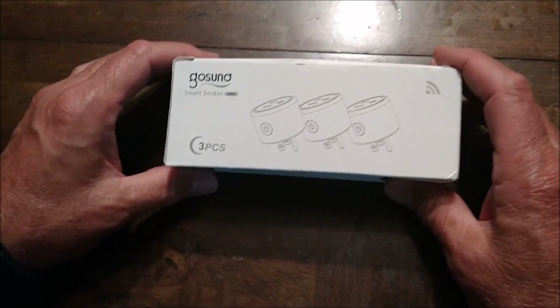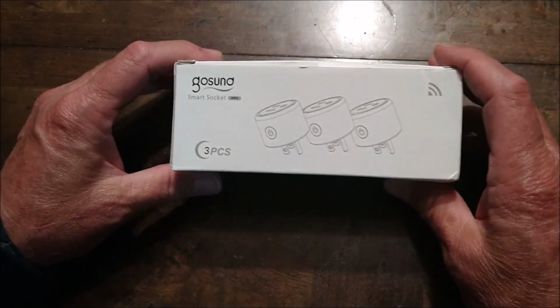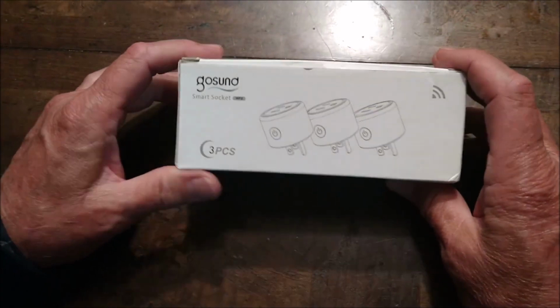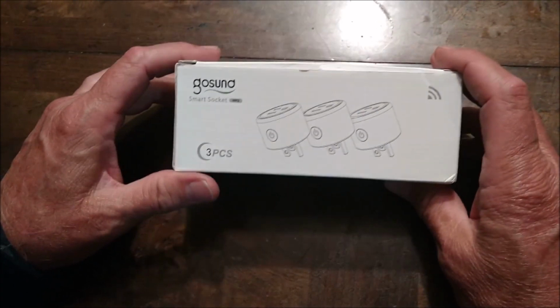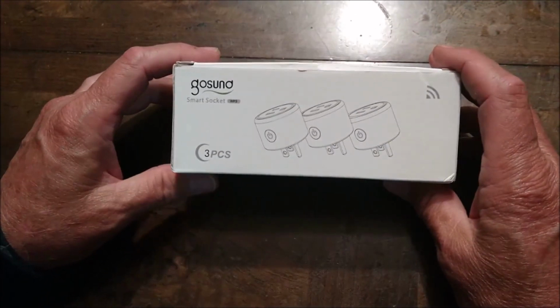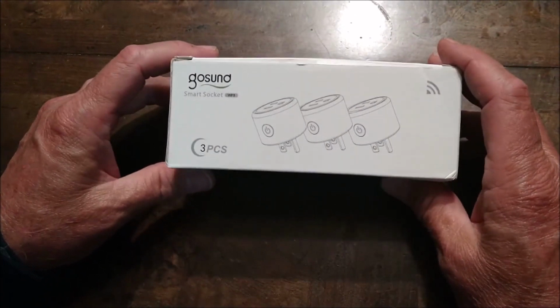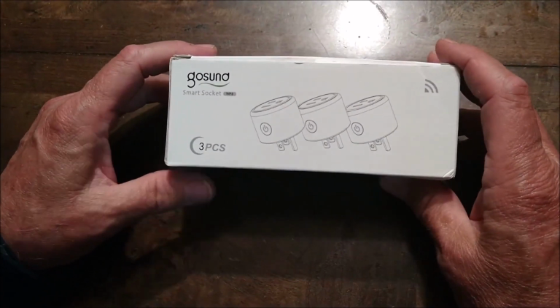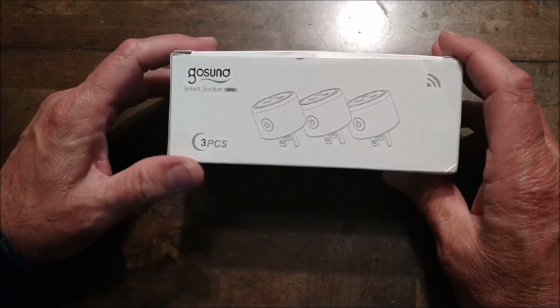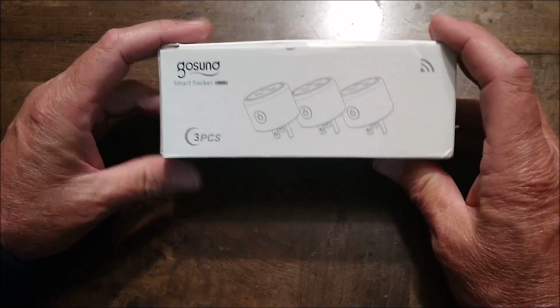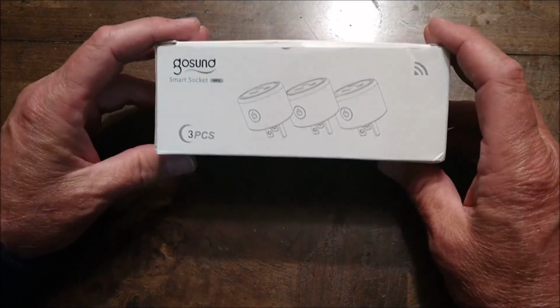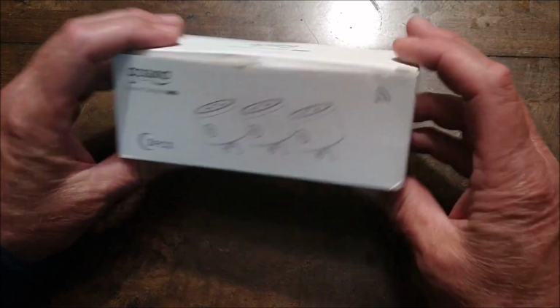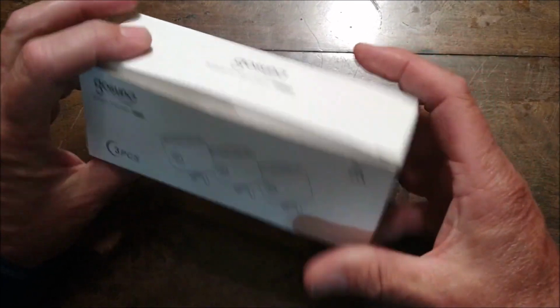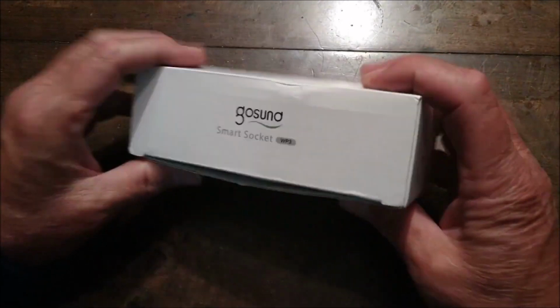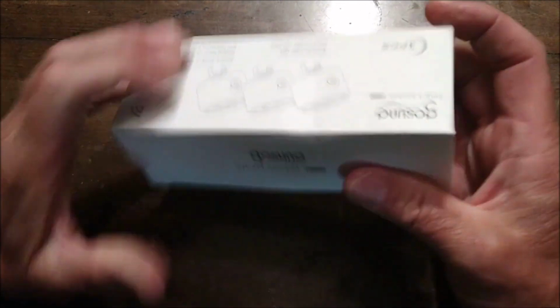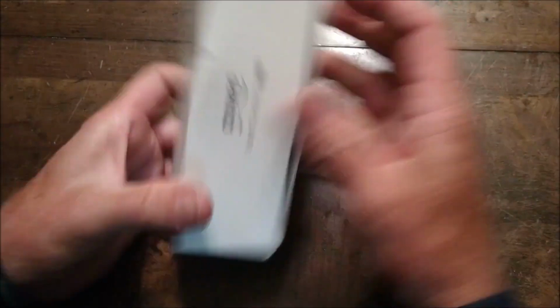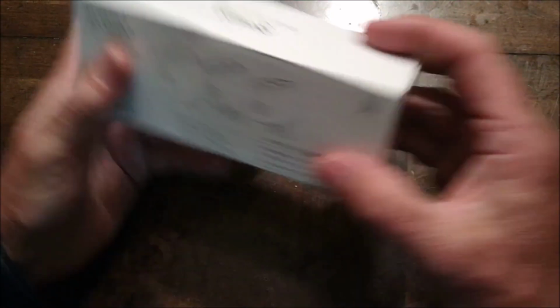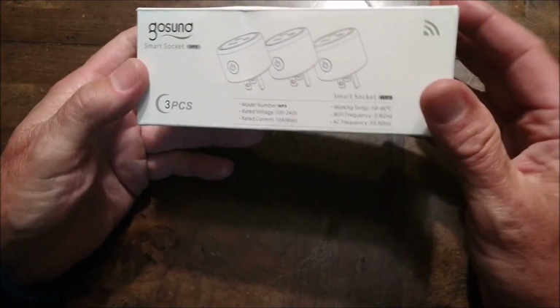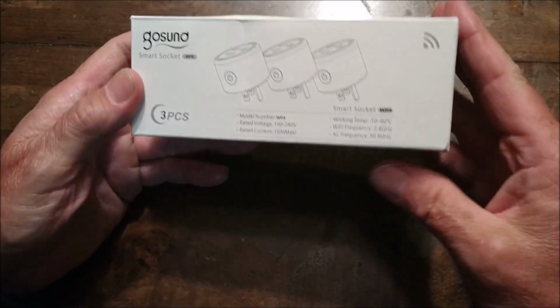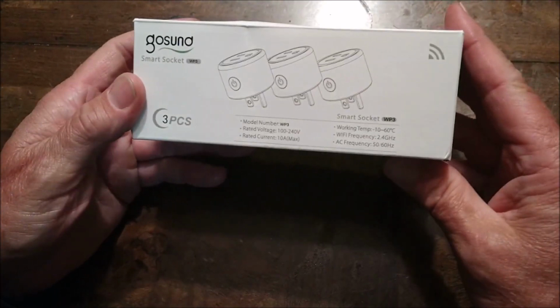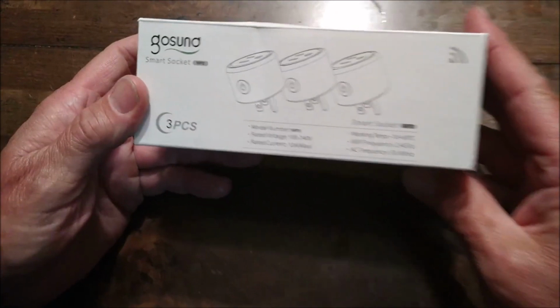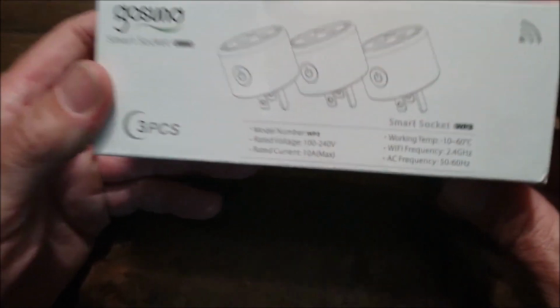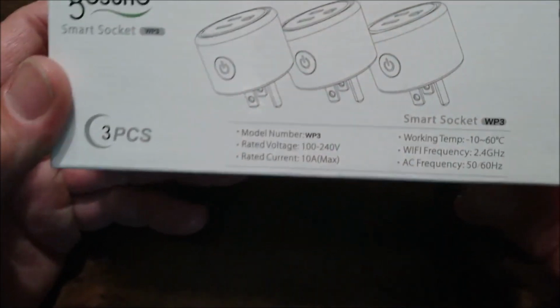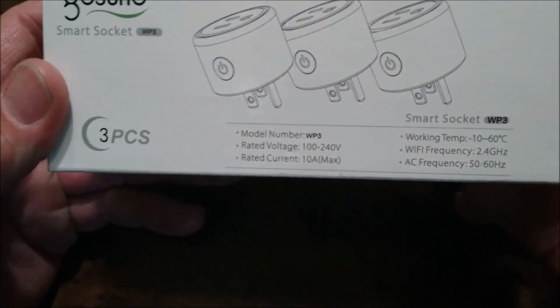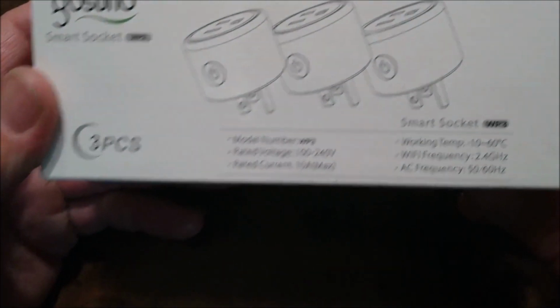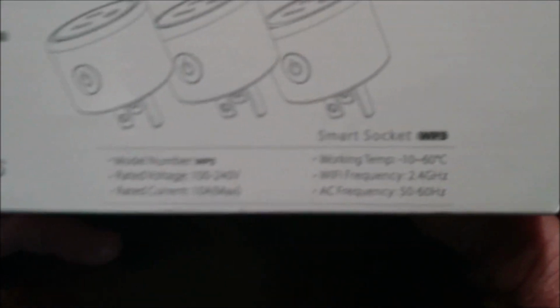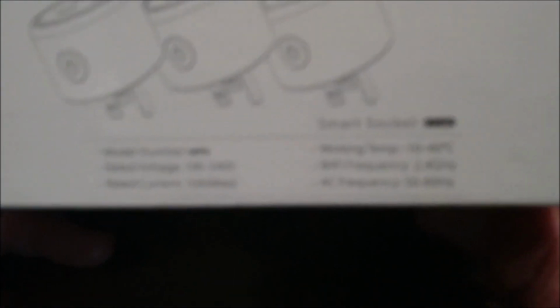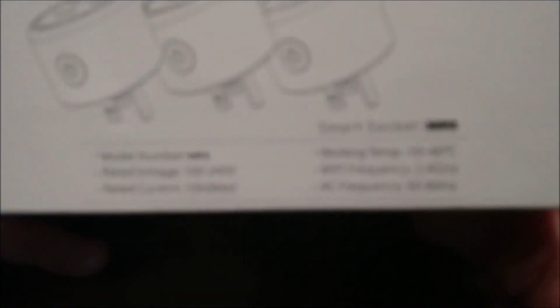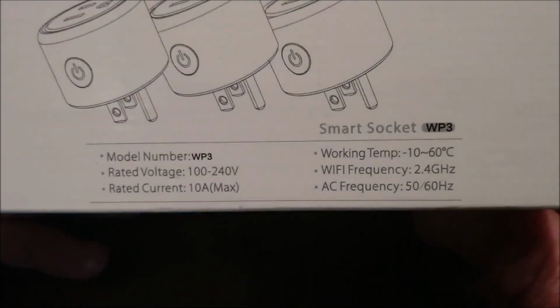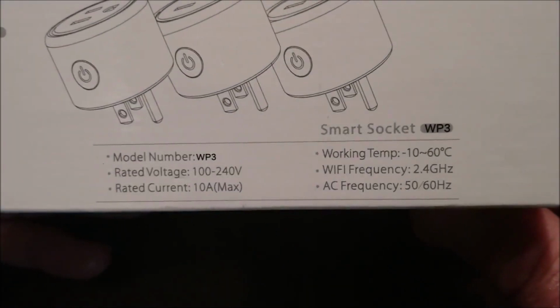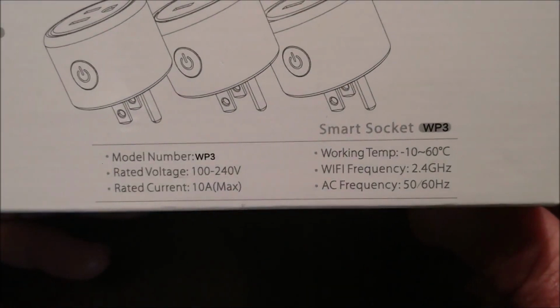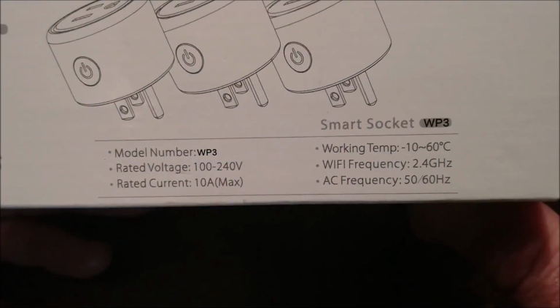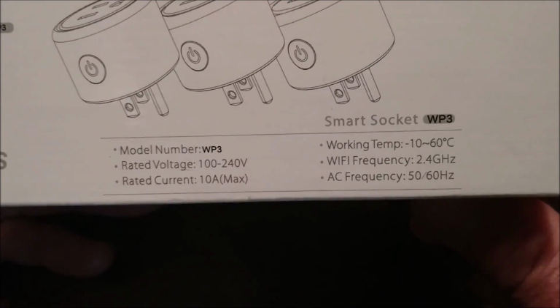Today we're going to look at the GoSun SmartSocket. It has three pieces, and on the back side it shows the model number WP3, and you can see the rest of the specs on it.